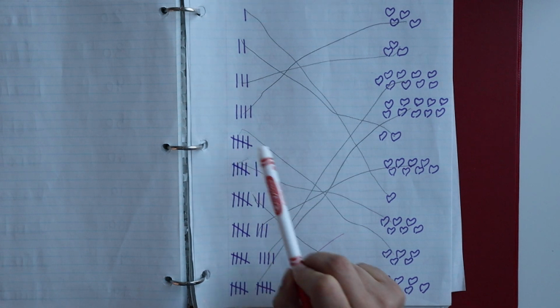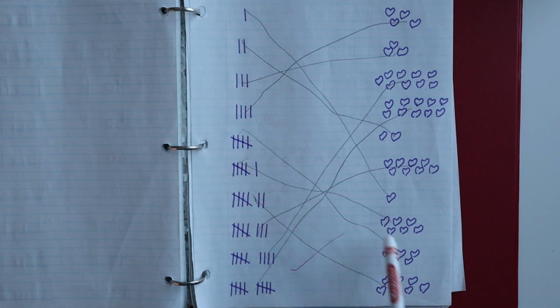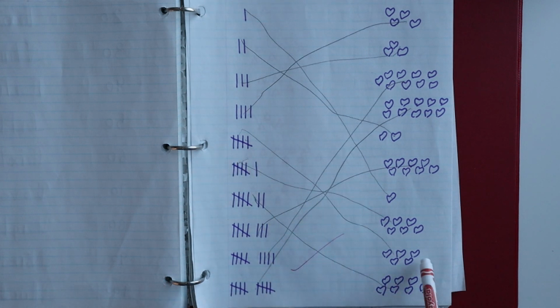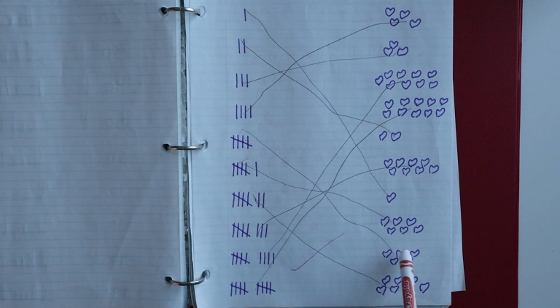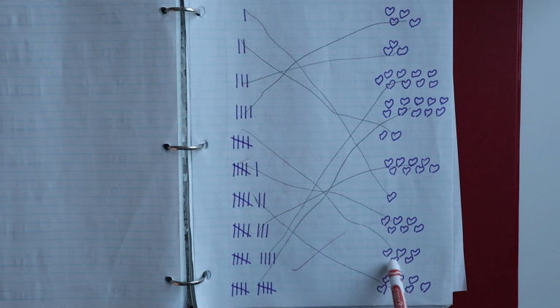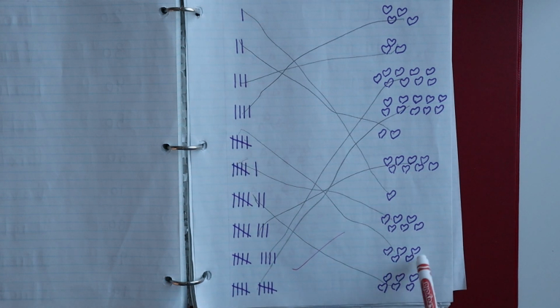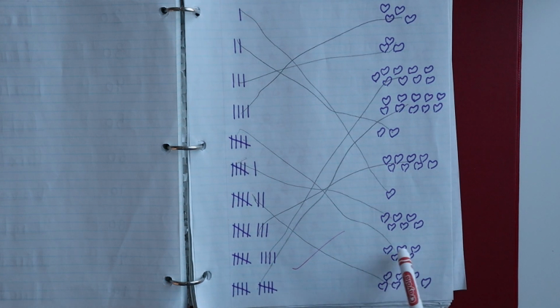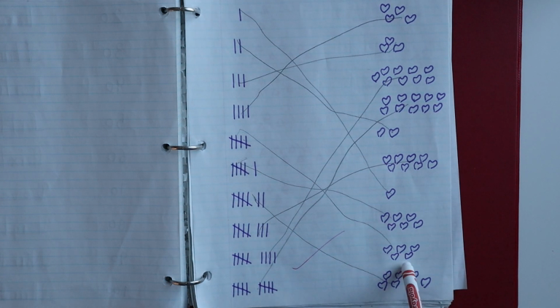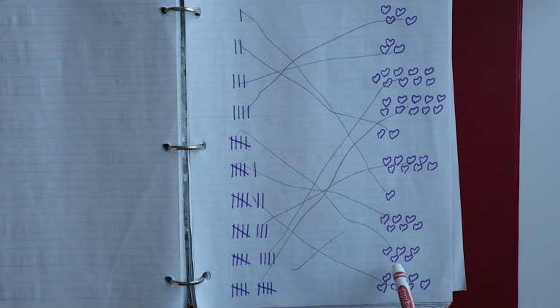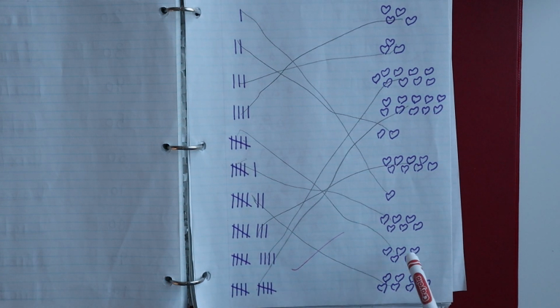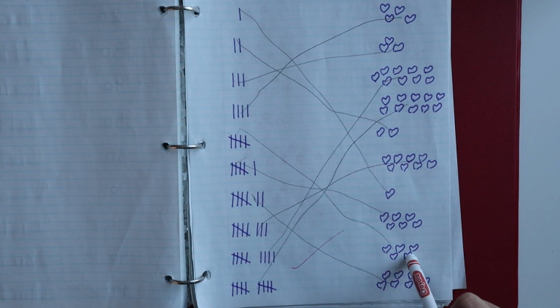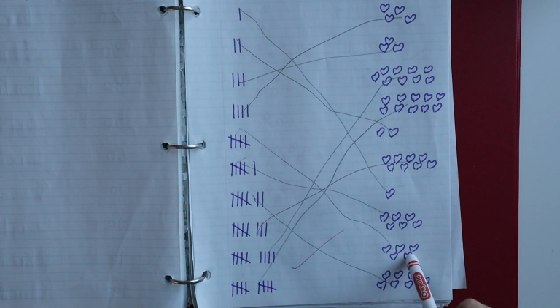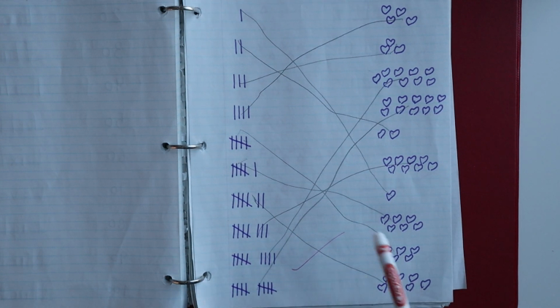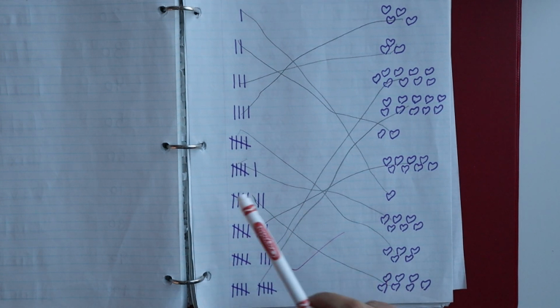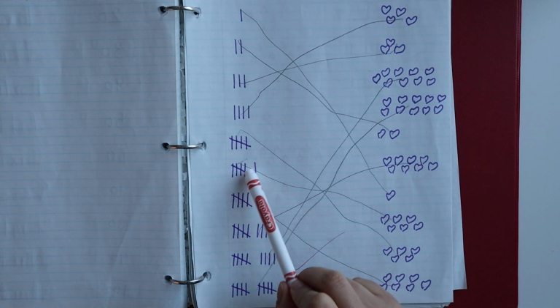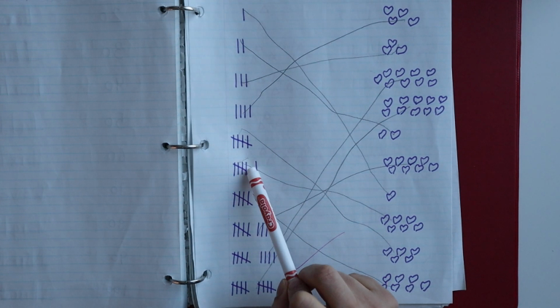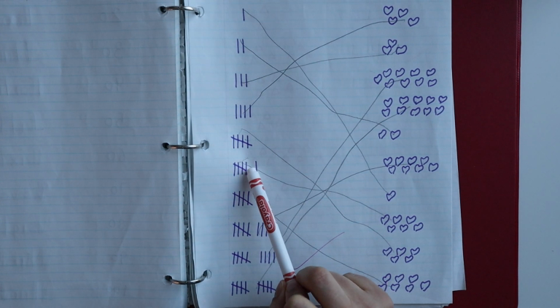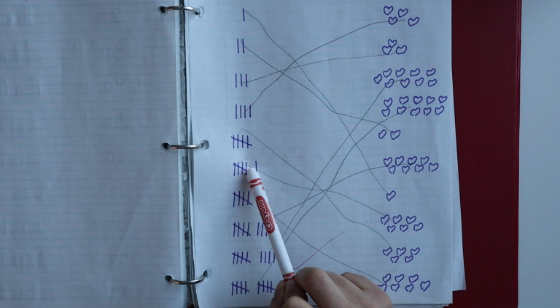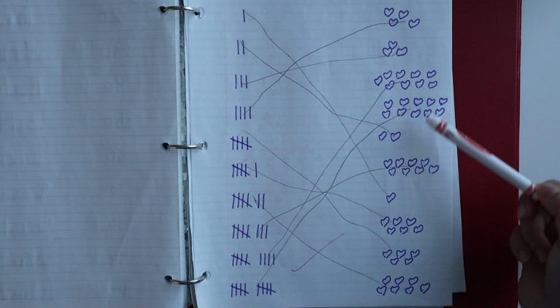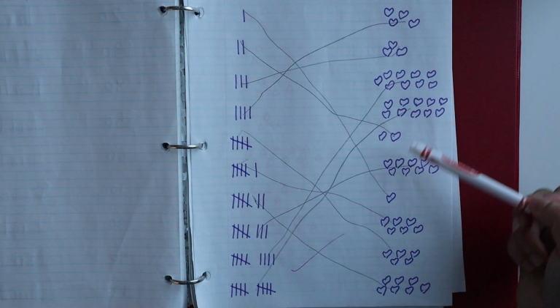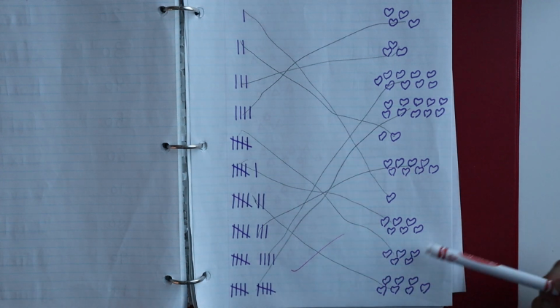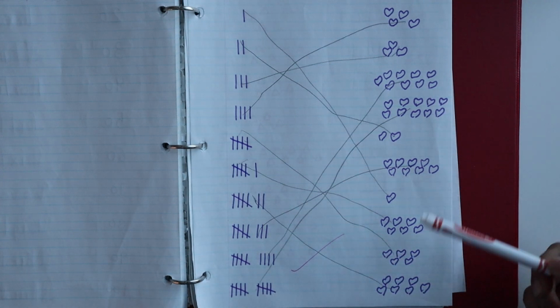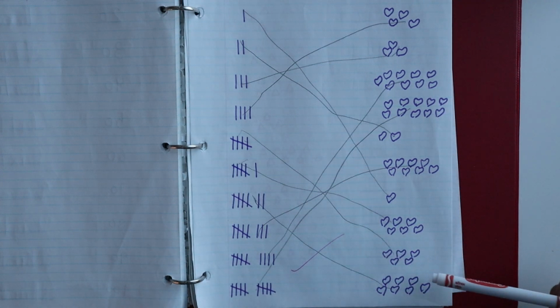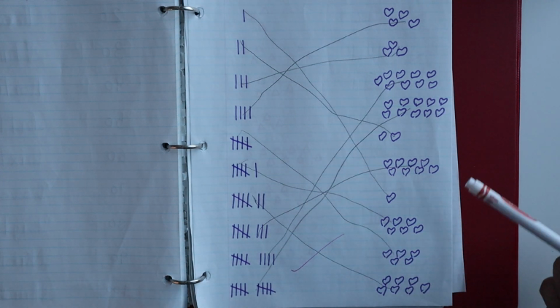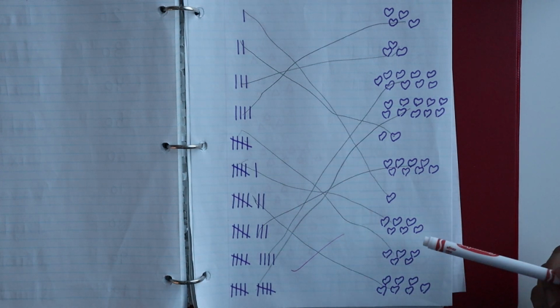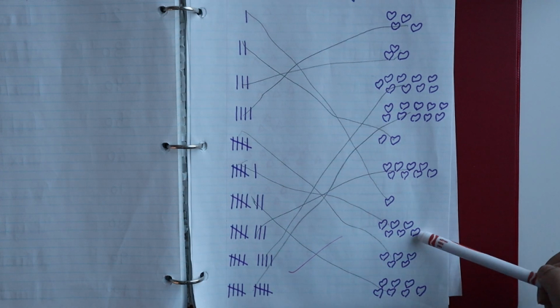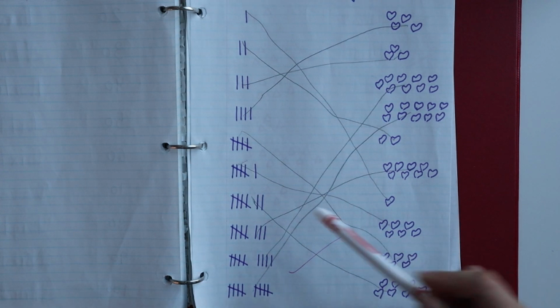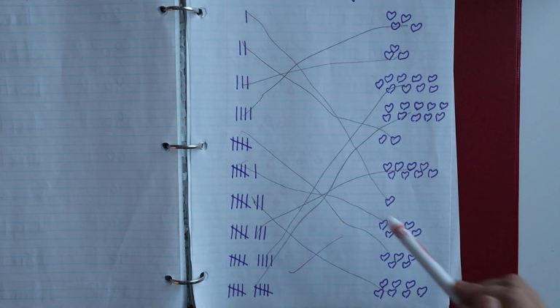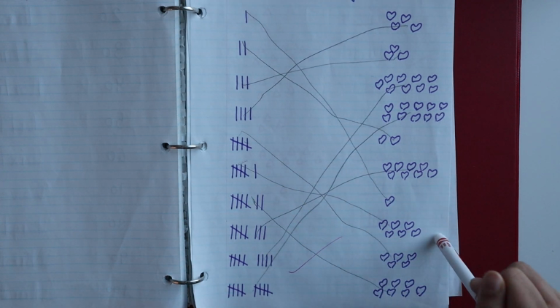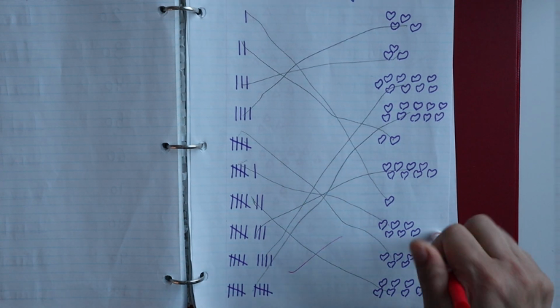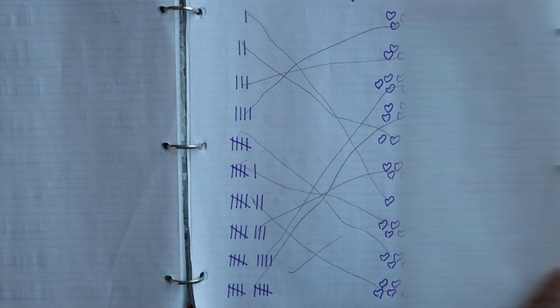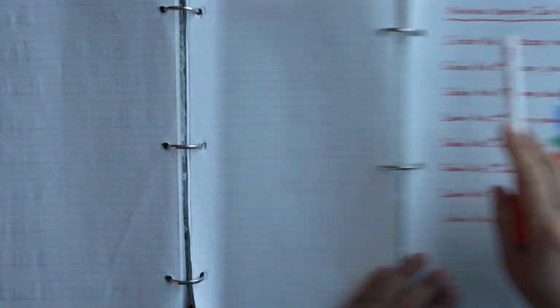For the tally marks worksheet, you have to see where there are five objects and match them with five, then find where there are six objects and match them with six.